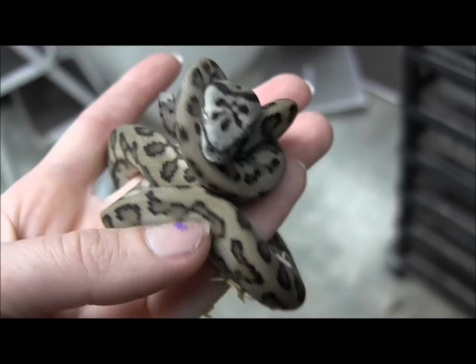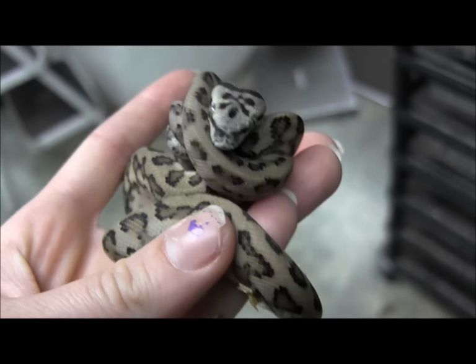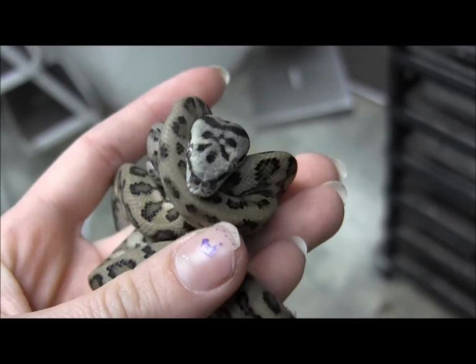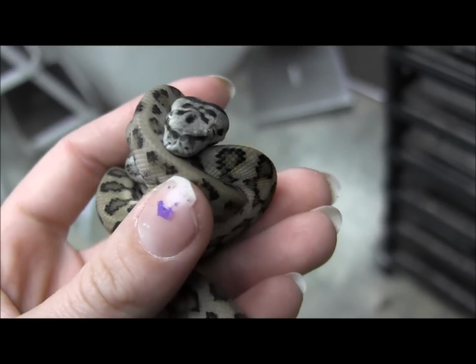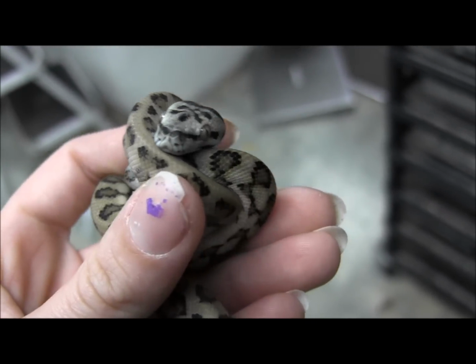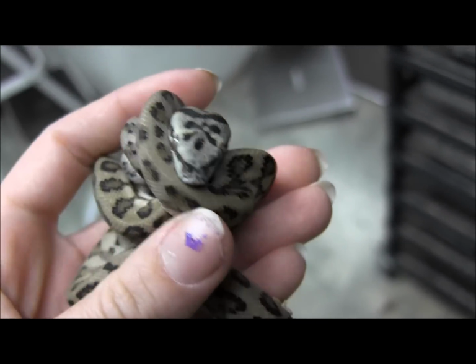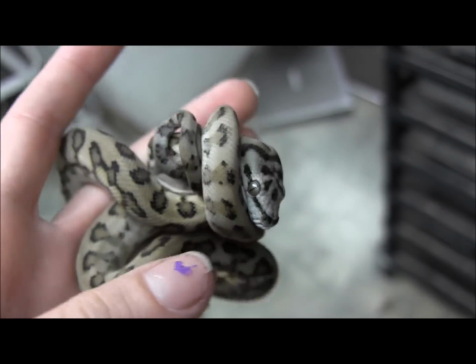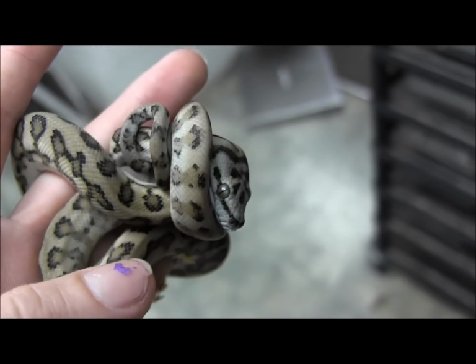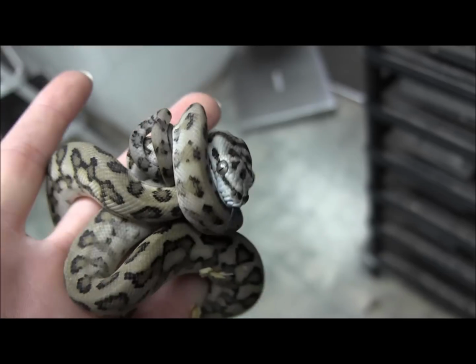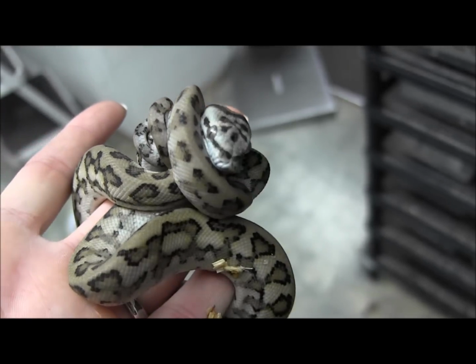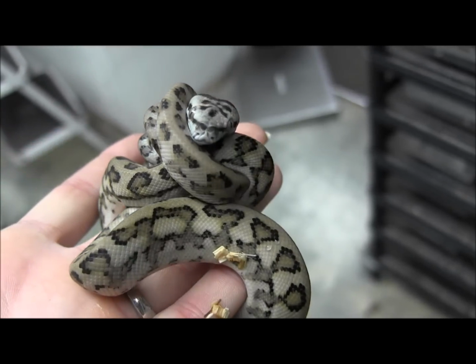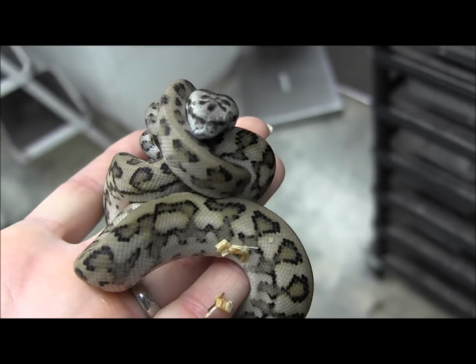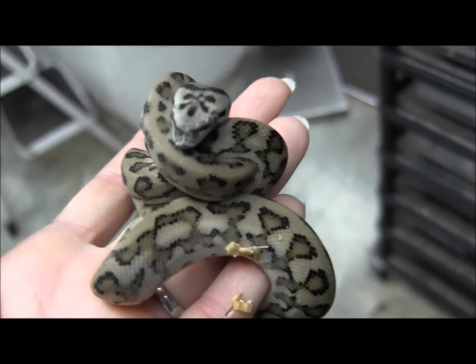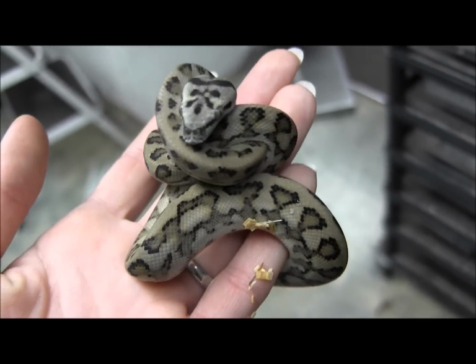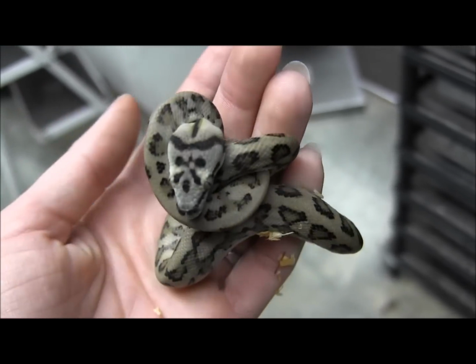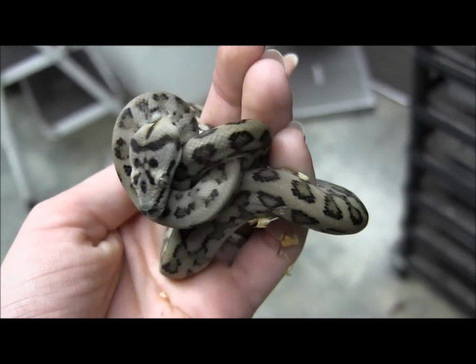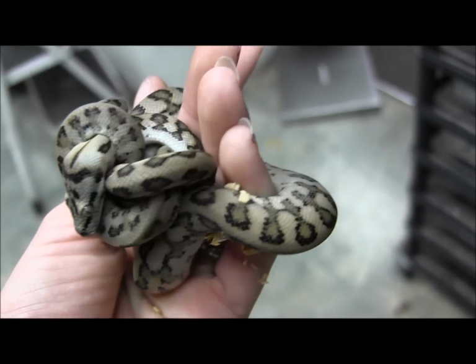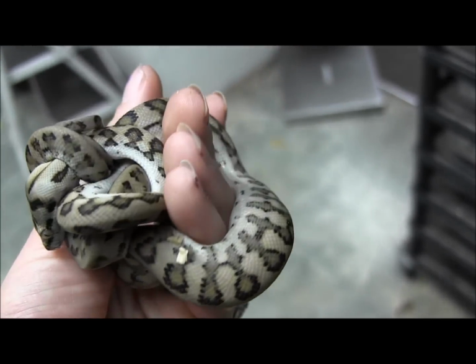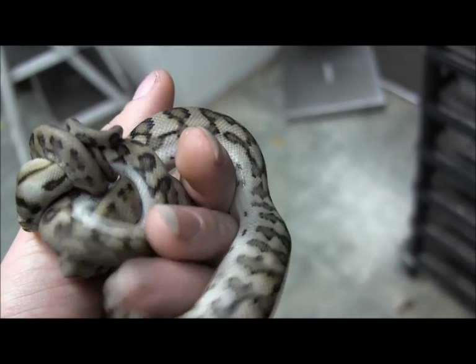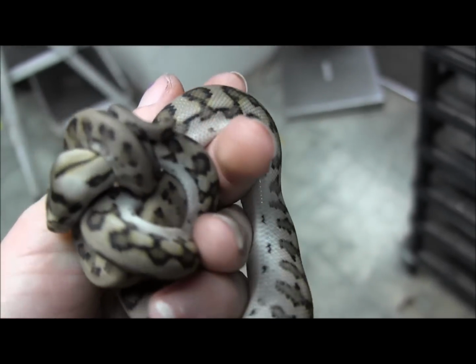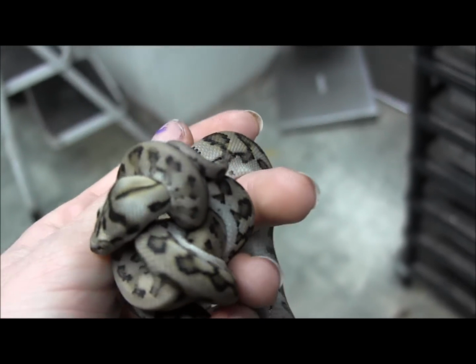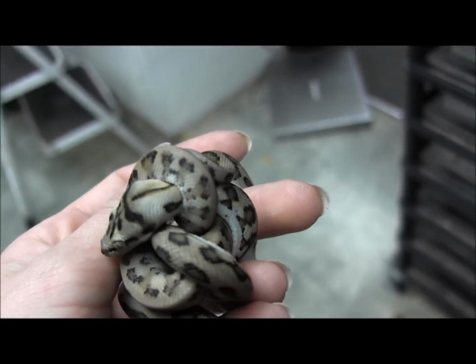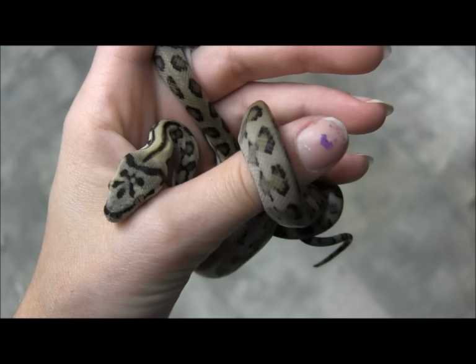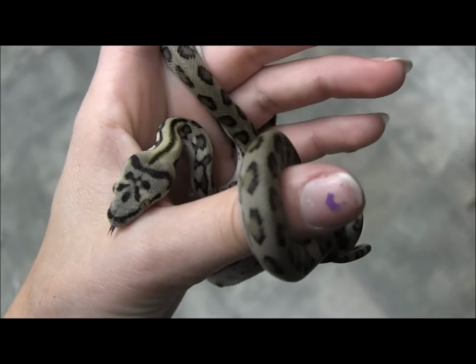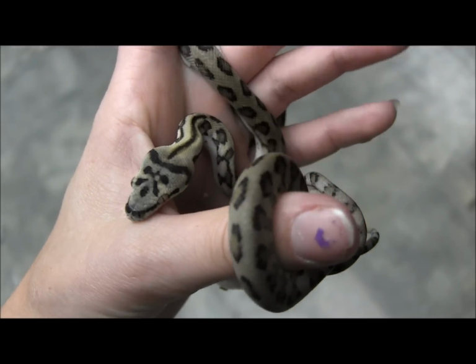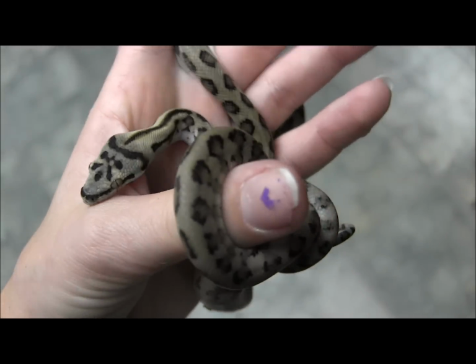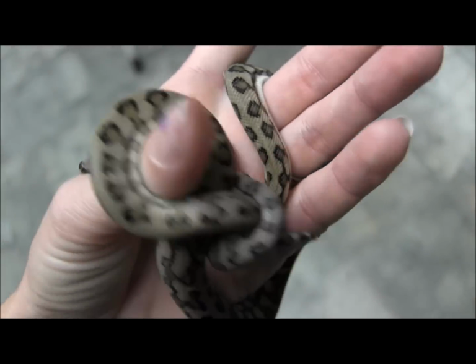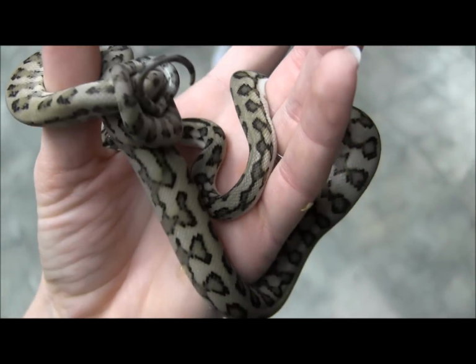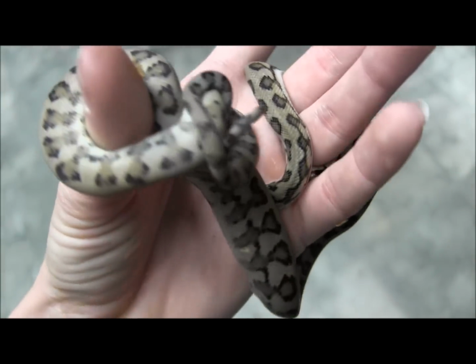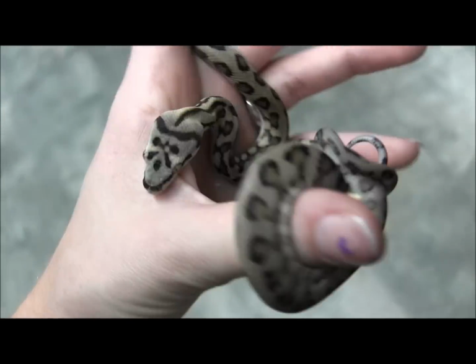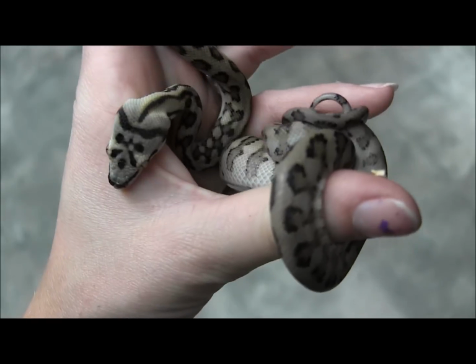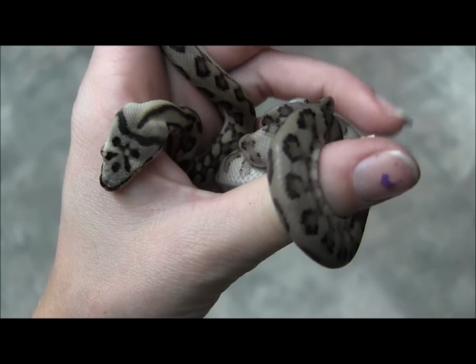The jaguar trait is a really neat trait that messes with their pattern and coloration, so this guy will actually get very, very bright and beautiful as he gets older. There we go — got him all untangled. These guys are really beautiful.